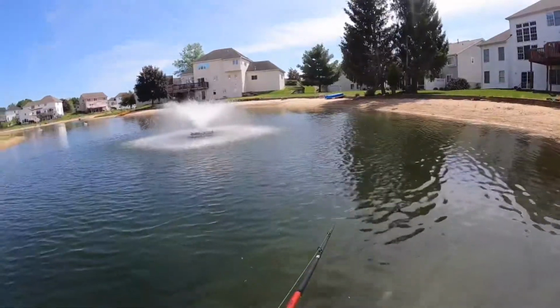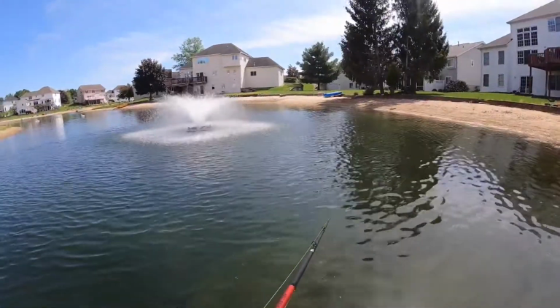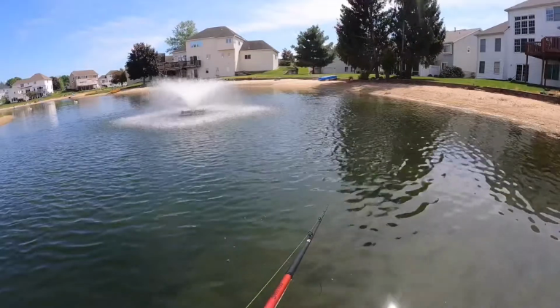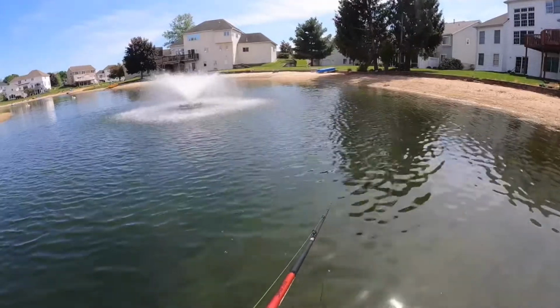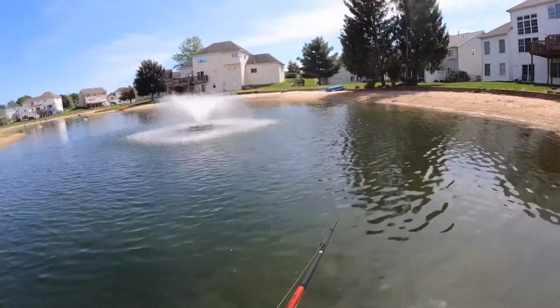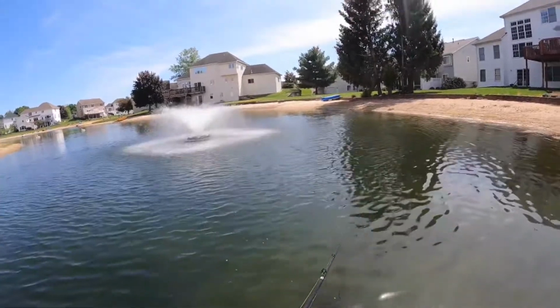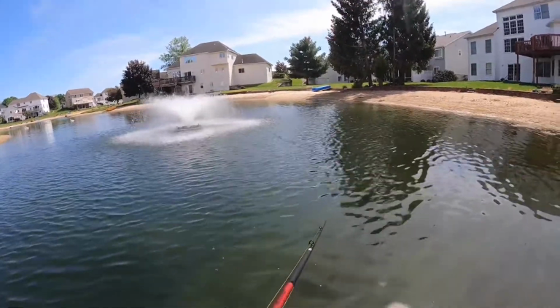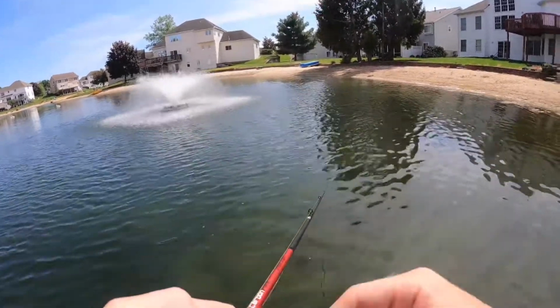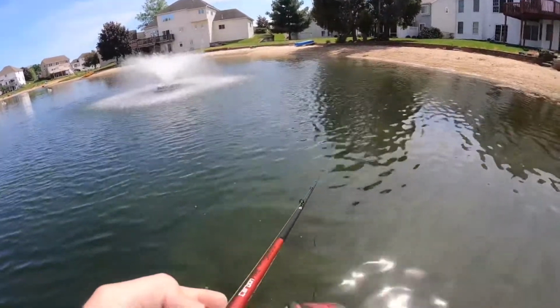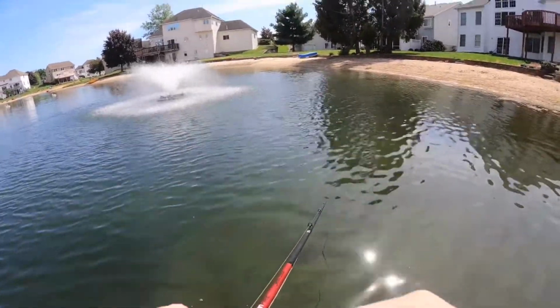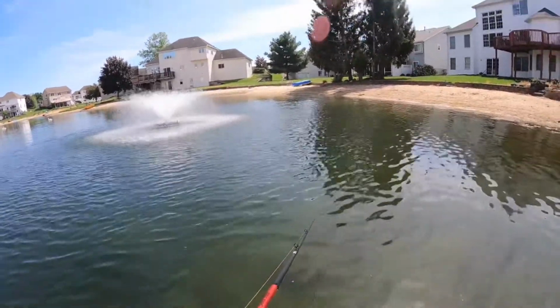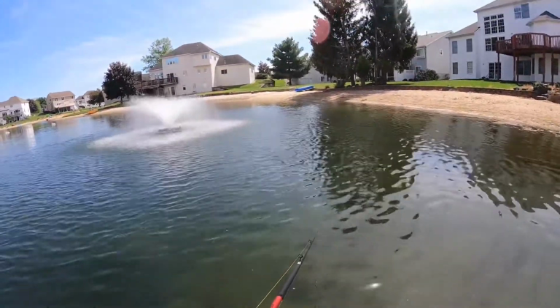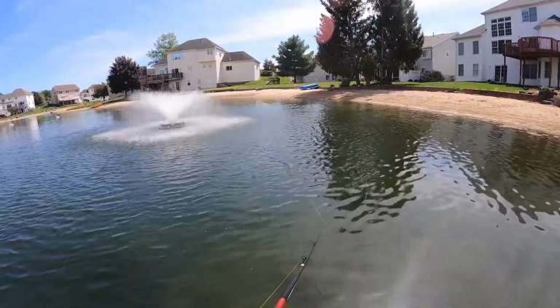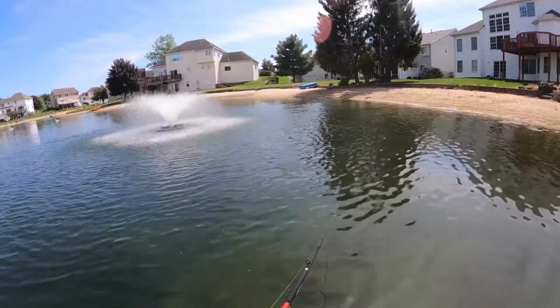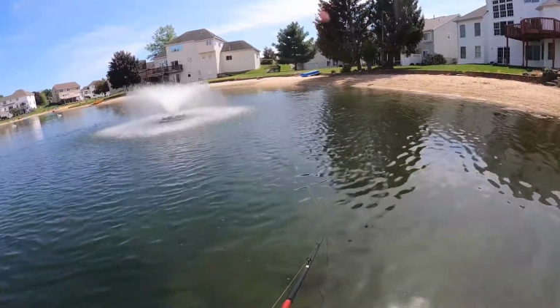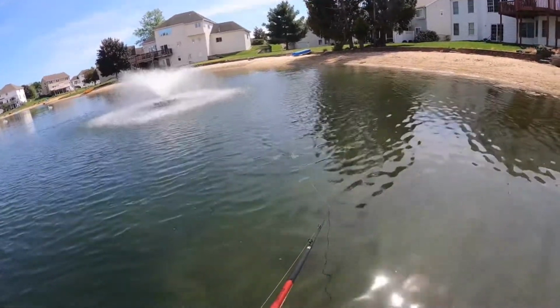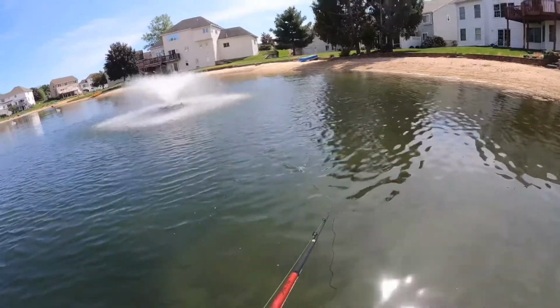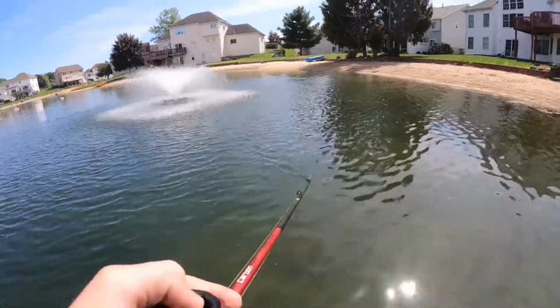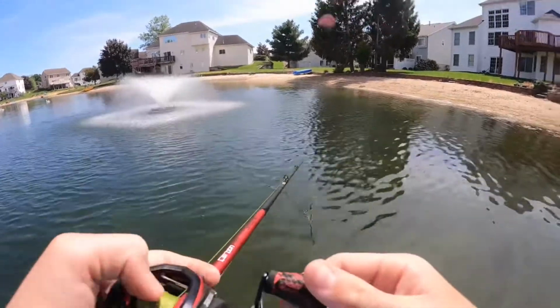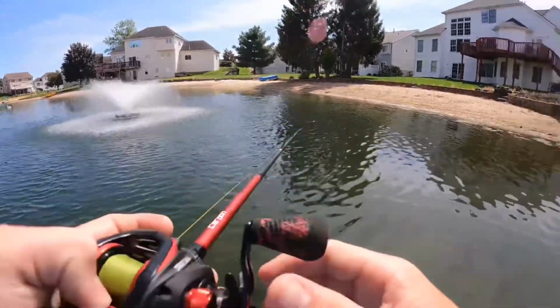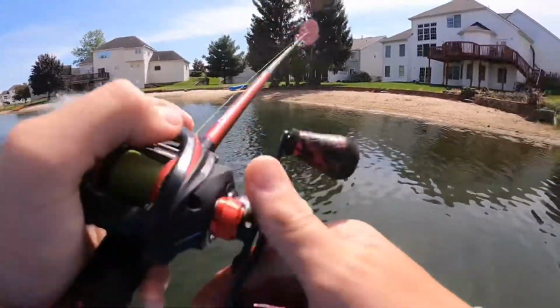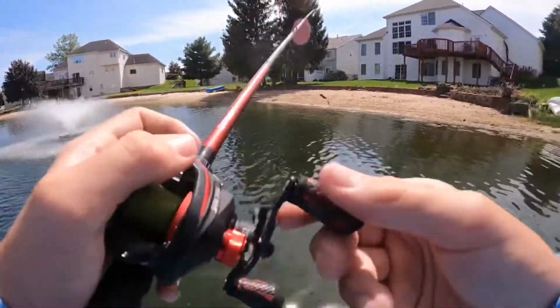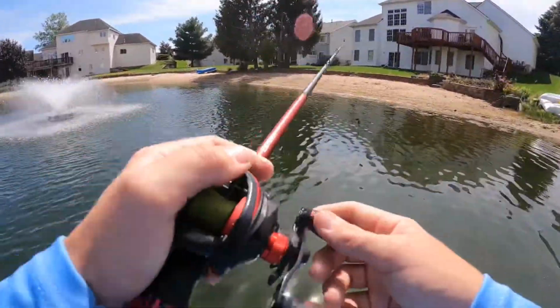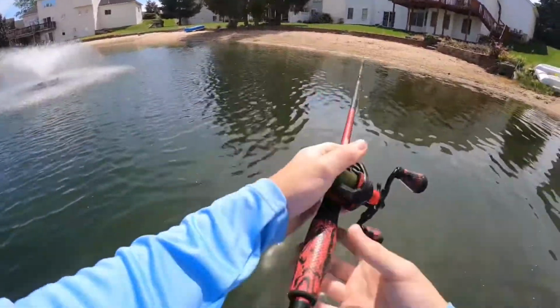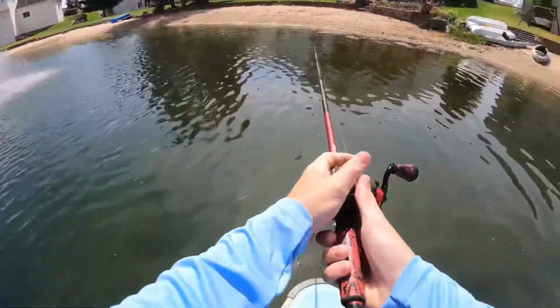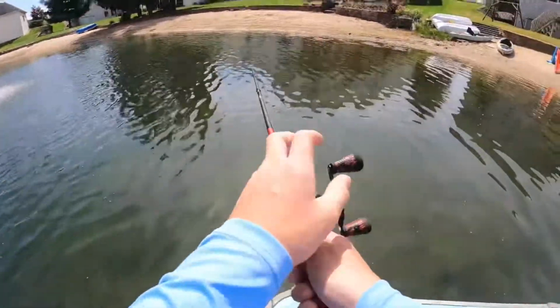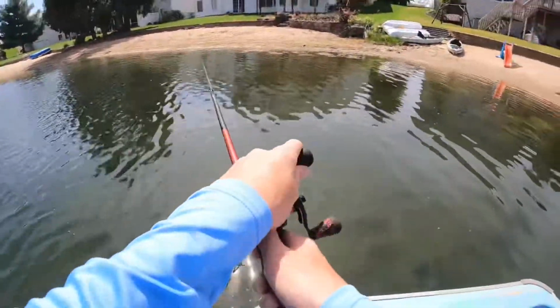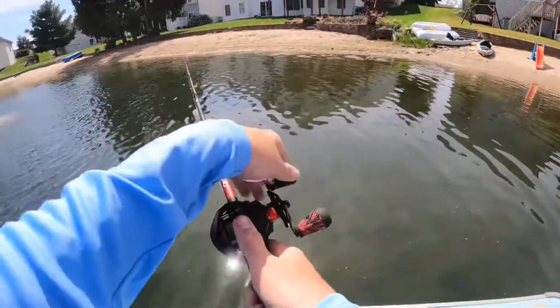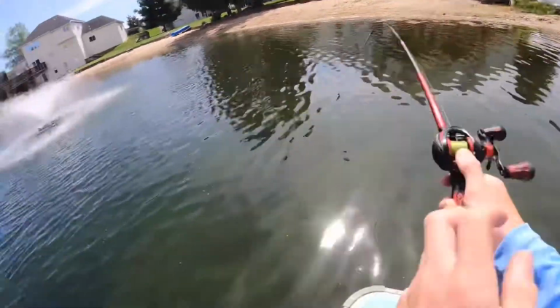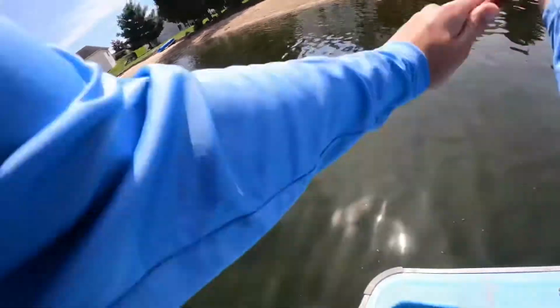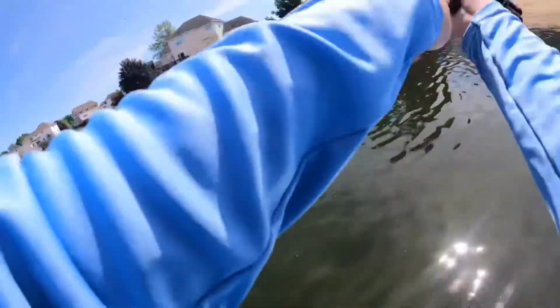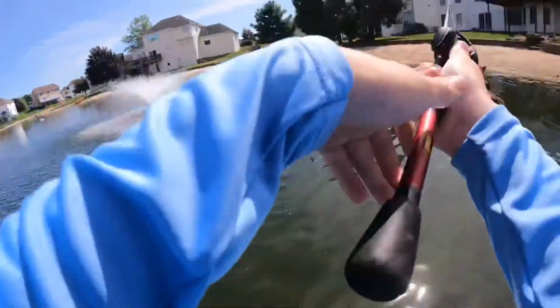Sometimes I'll run this Jitterbug straight through the fountain, and they'll just think it's a bubble from the fountain. Then when it comes out, they get super triggered and slam it. I've caught a few fish doing that here.